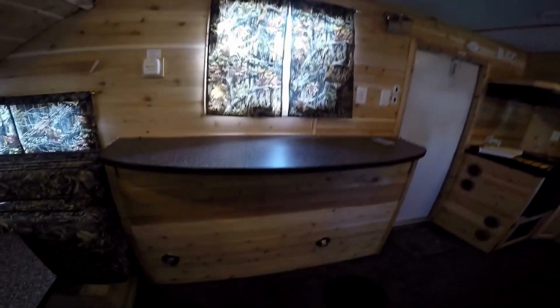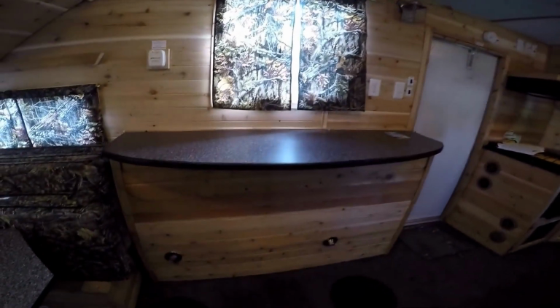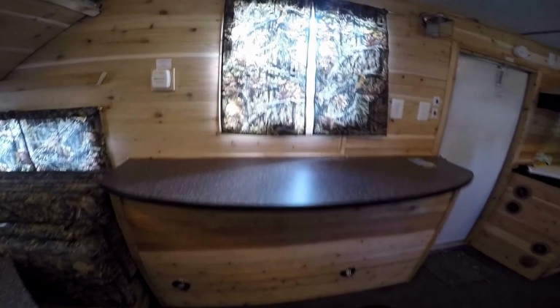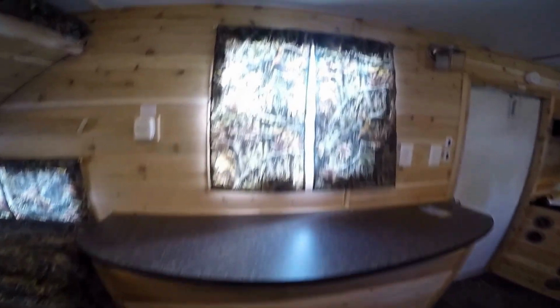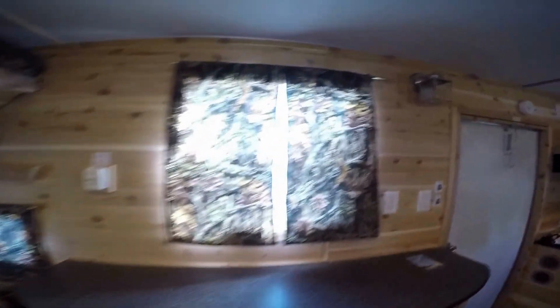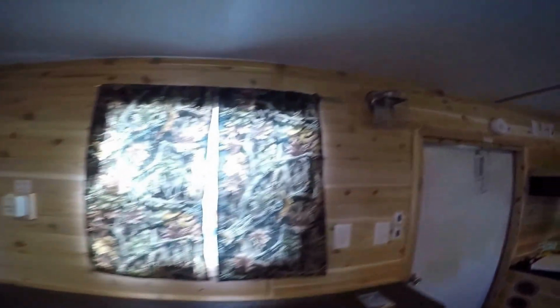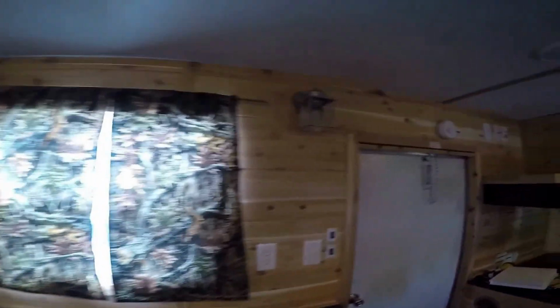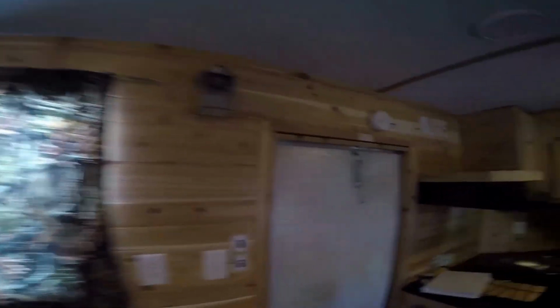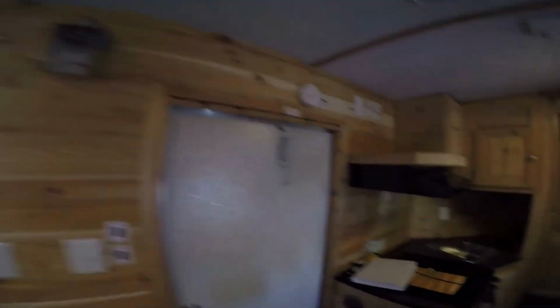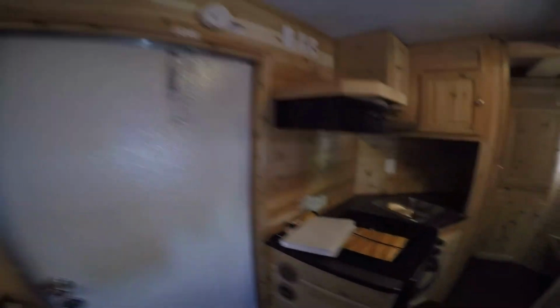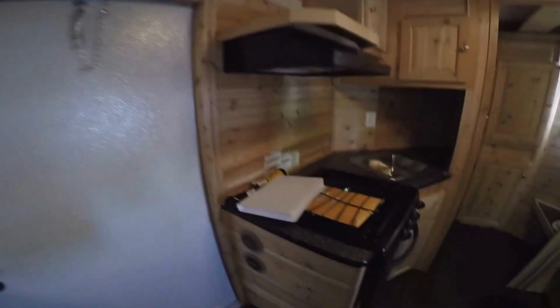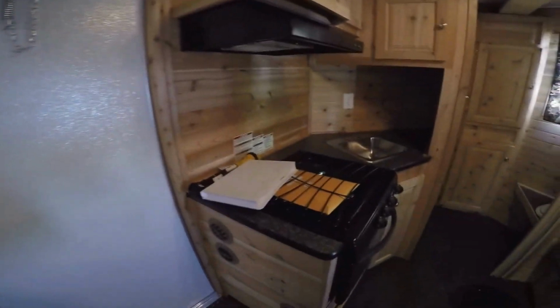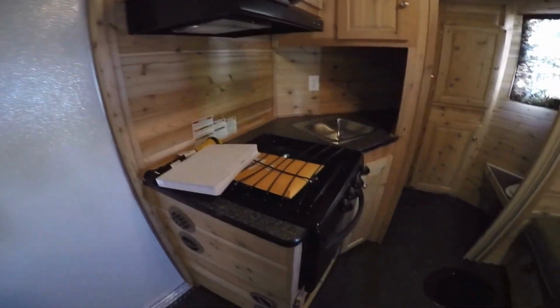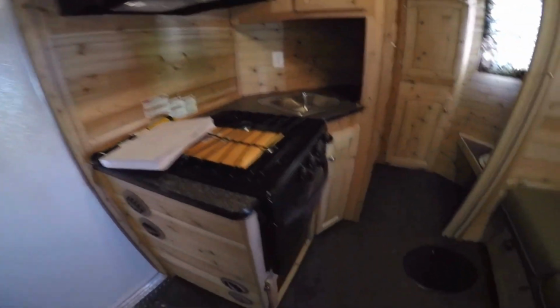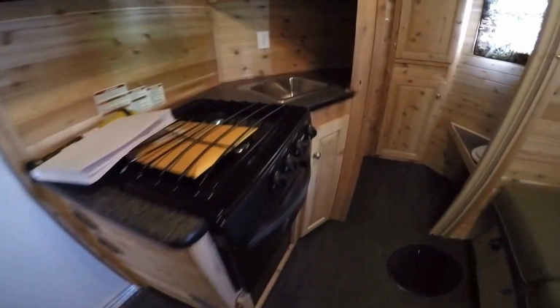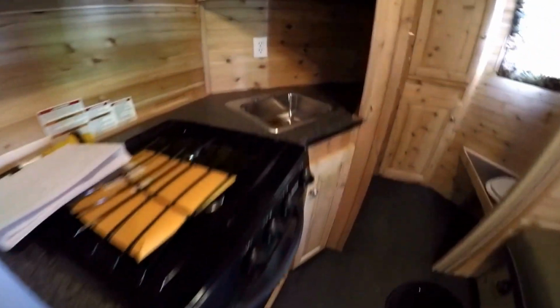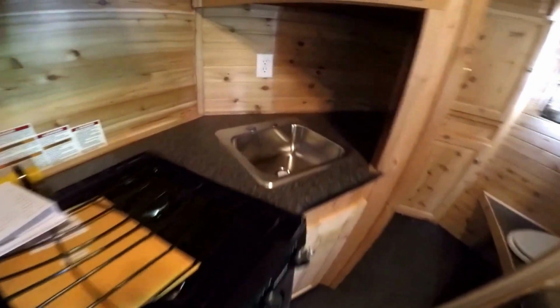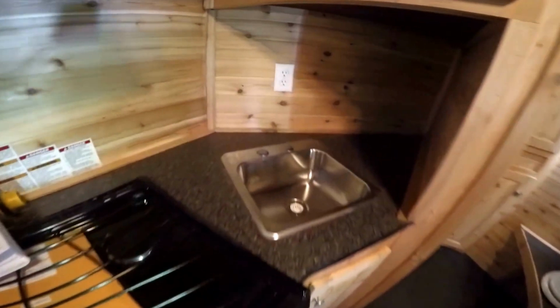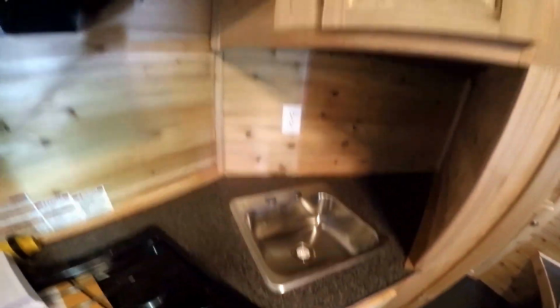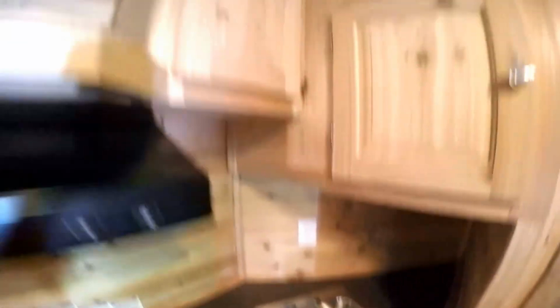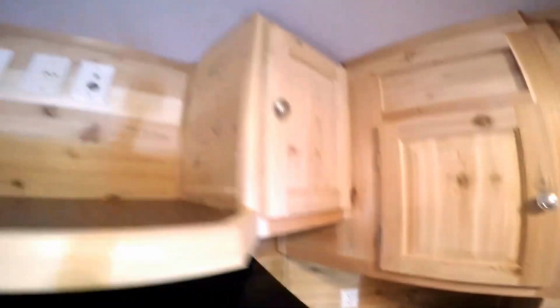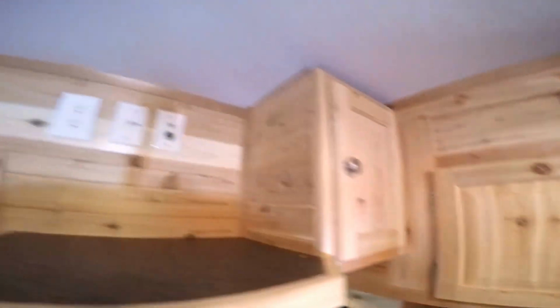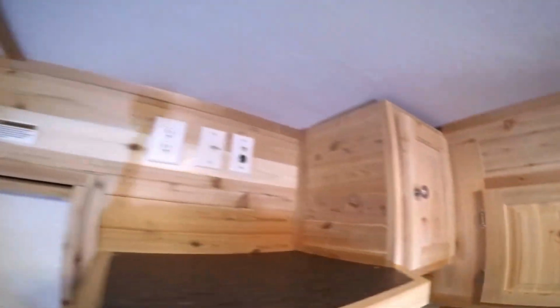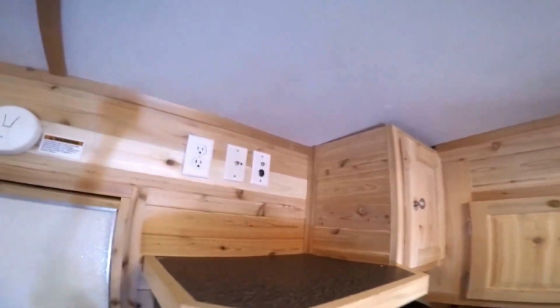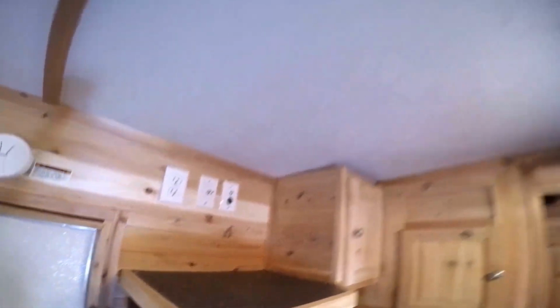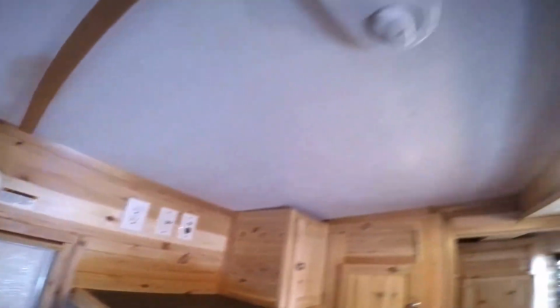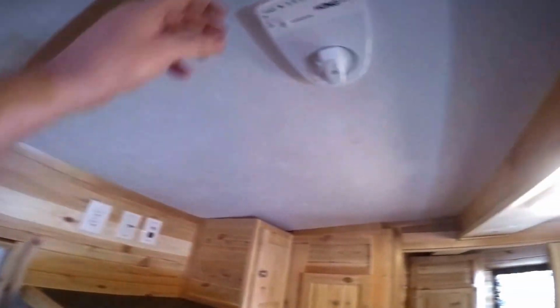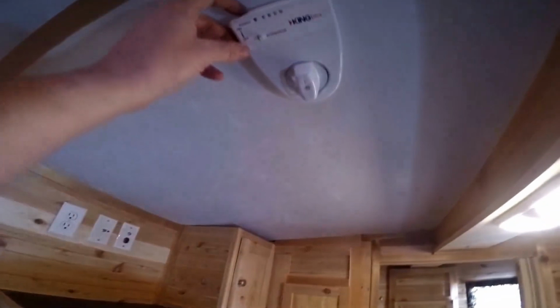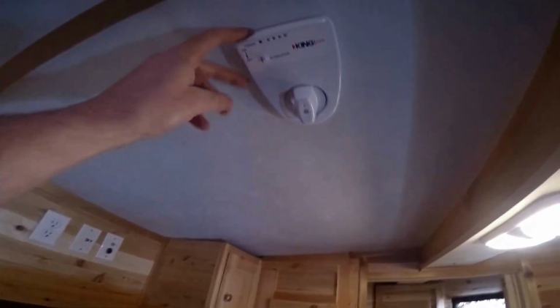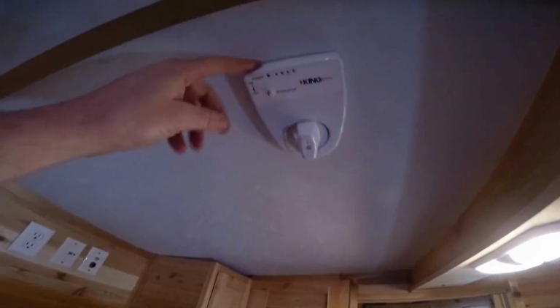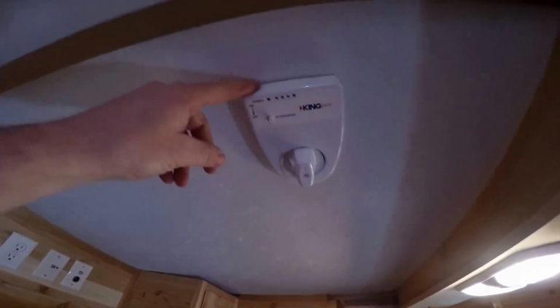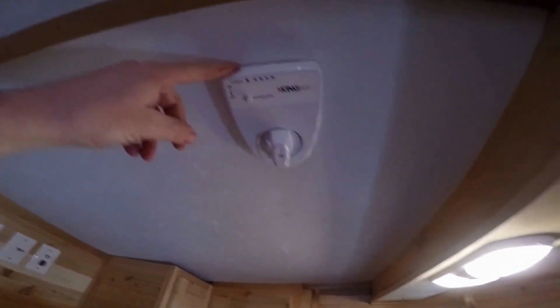Another countertop over here. You've got your kitchen, your stove top, your oven, your sink, all your TV hookups, and then you've got your digital TV antenna right here.